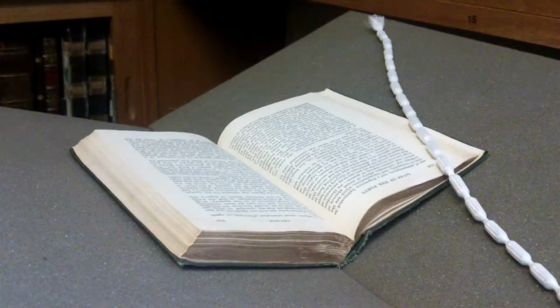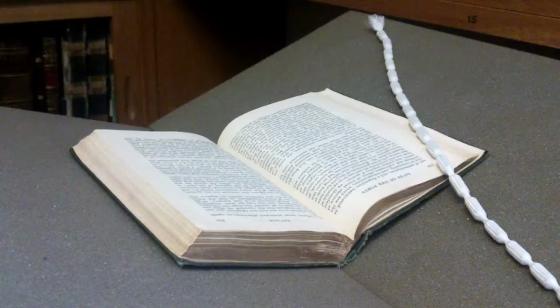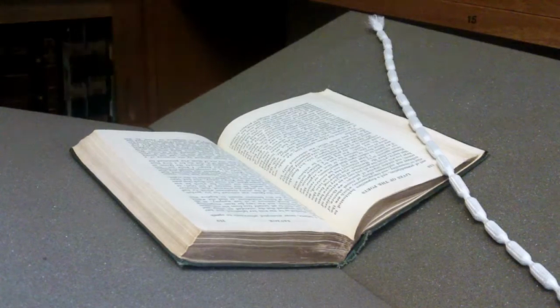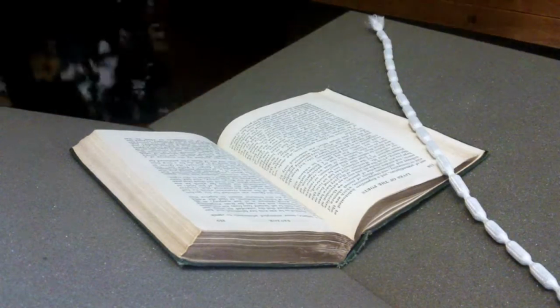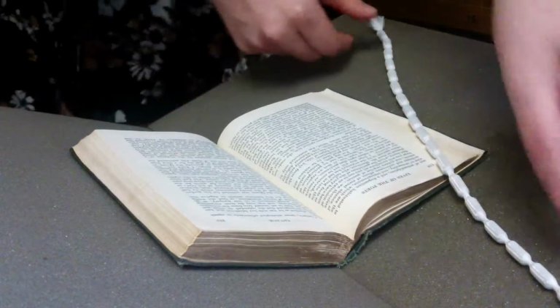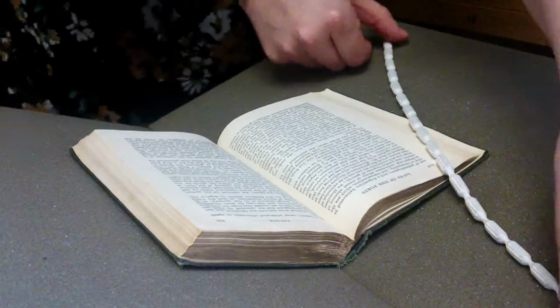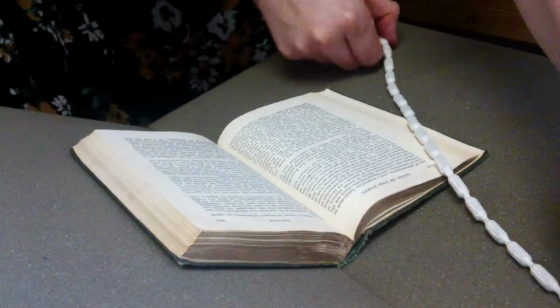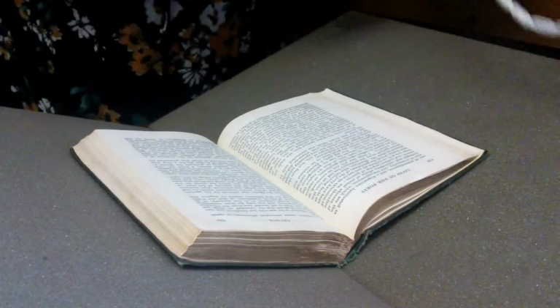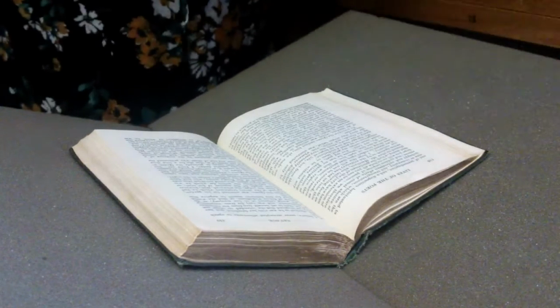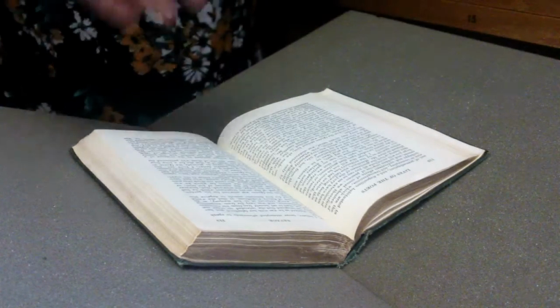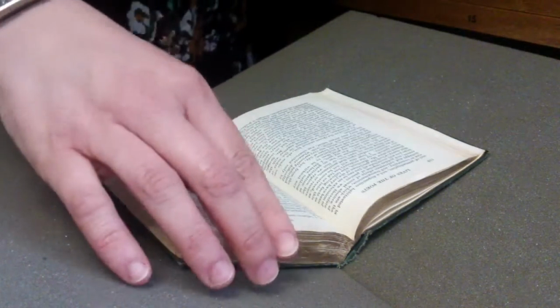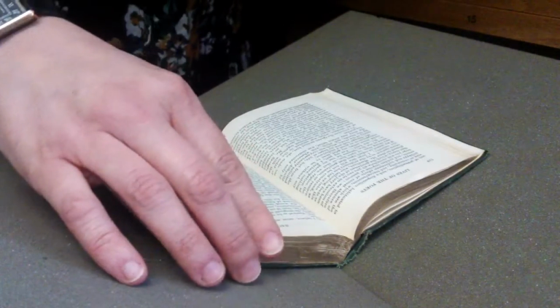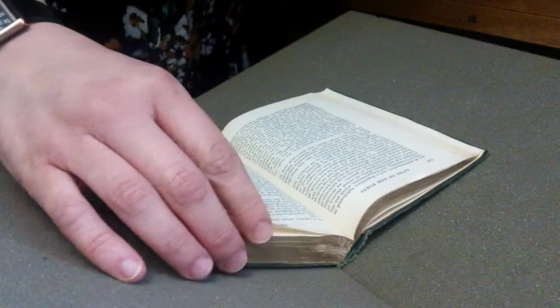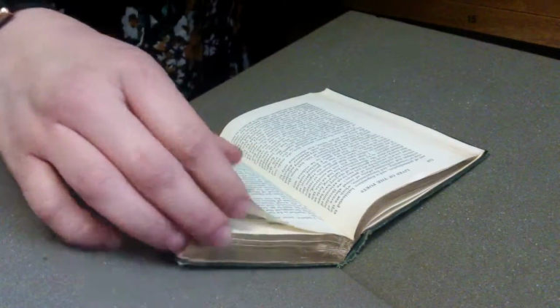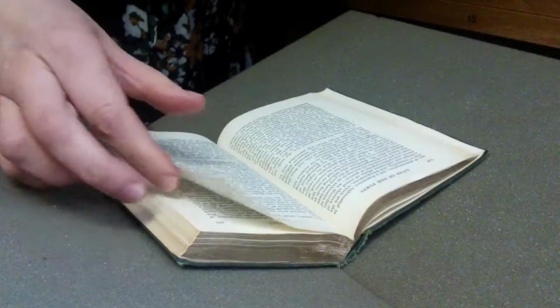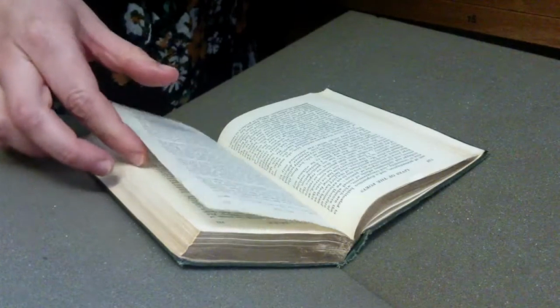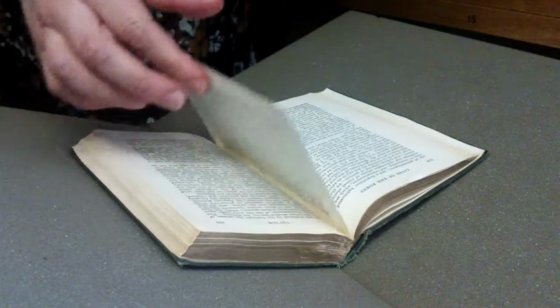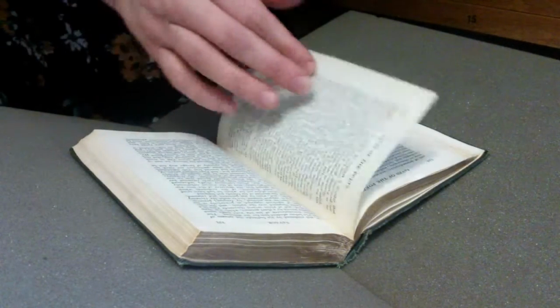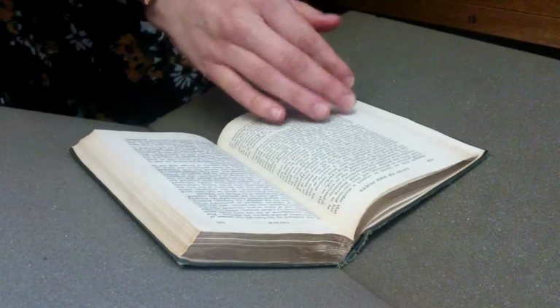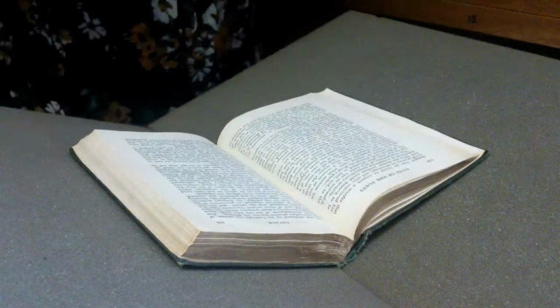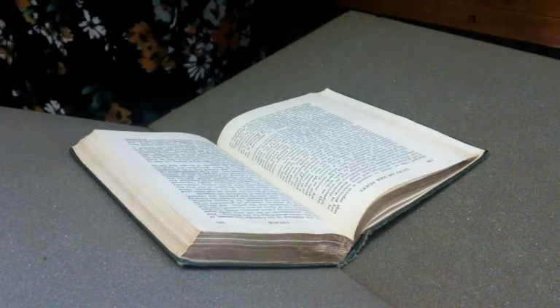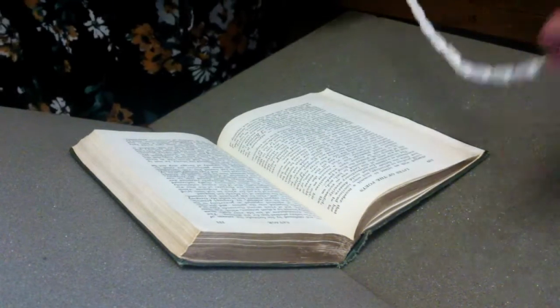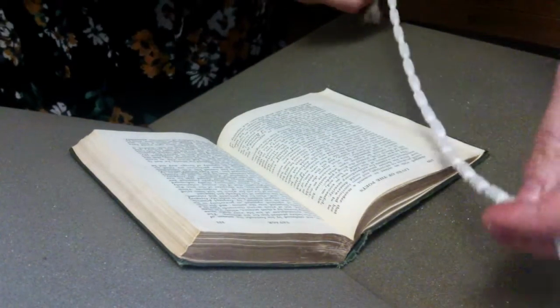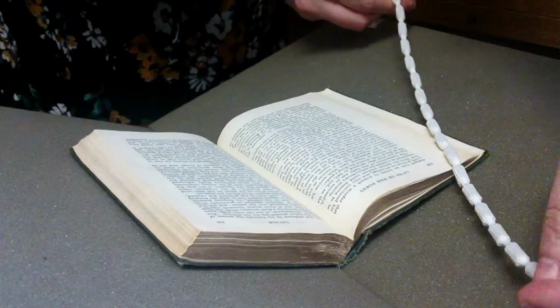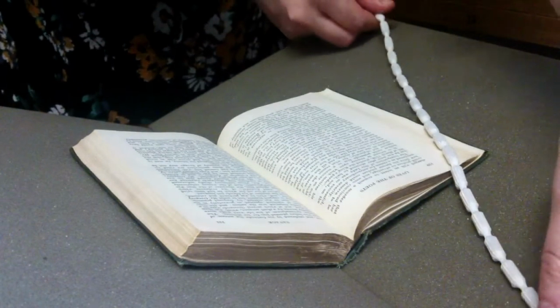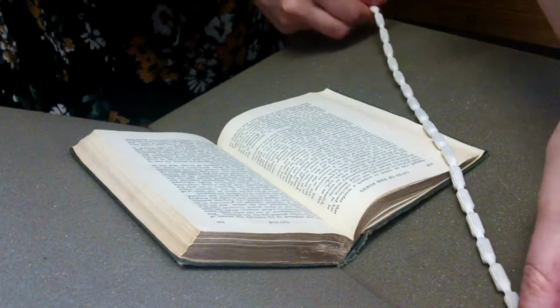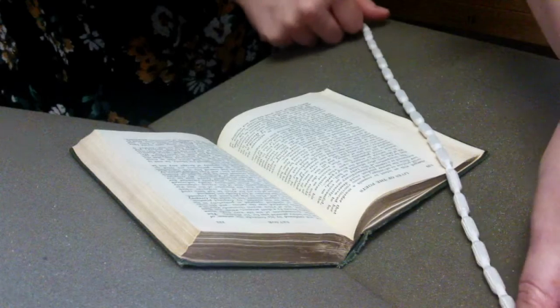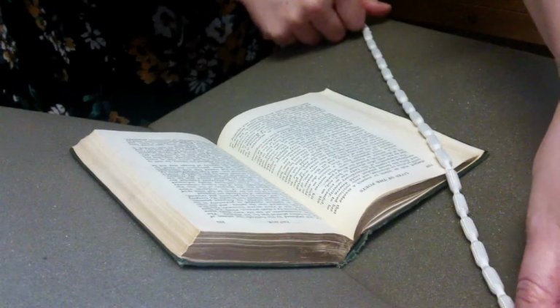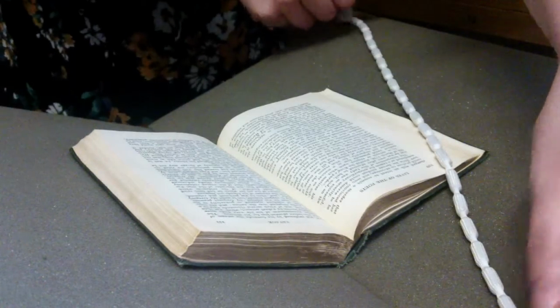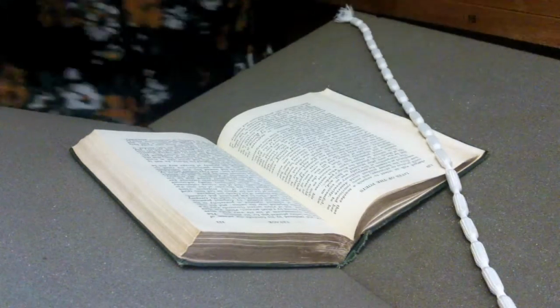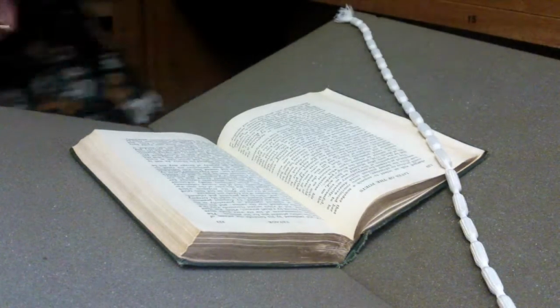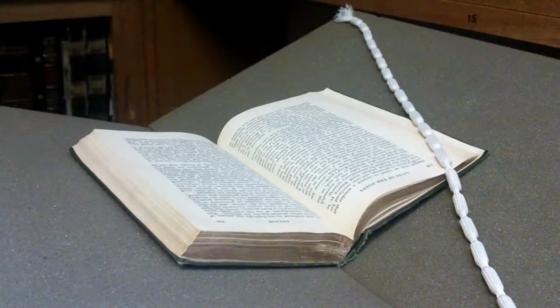When handling old books, the general rule of thumb is to be gentle. Slow down and take your time when turning pages. If a page appears to be stuck or very stiff, don't force it and ask a member of staff for assistance if required.